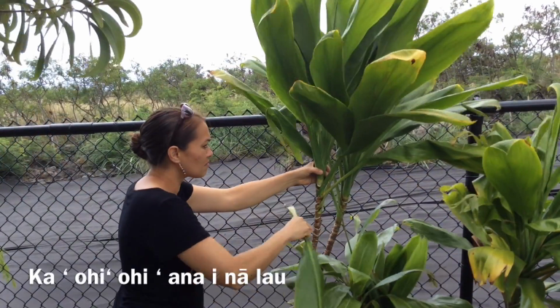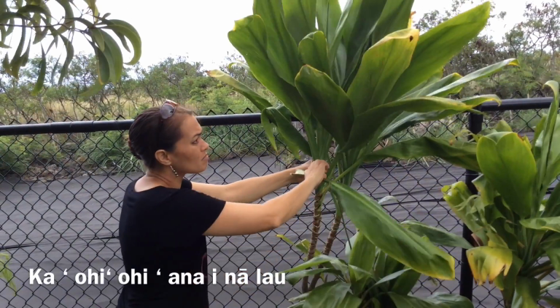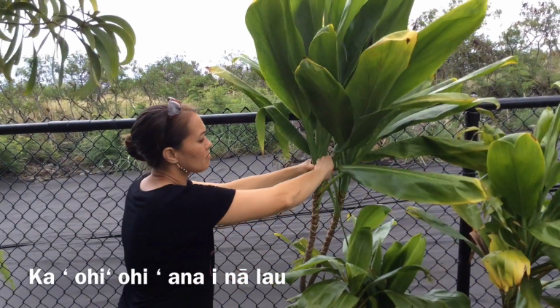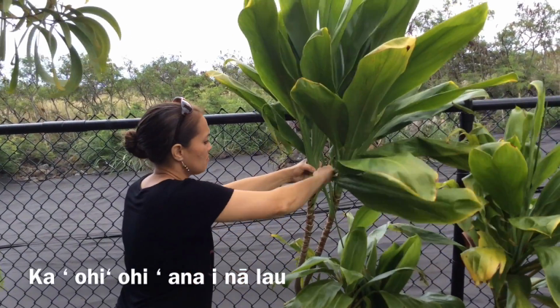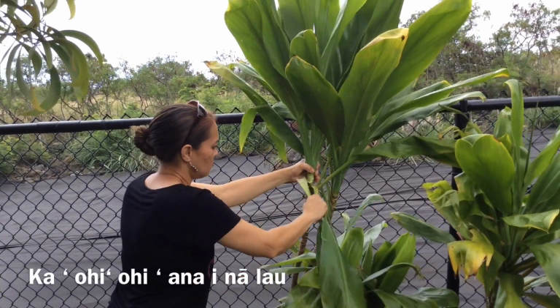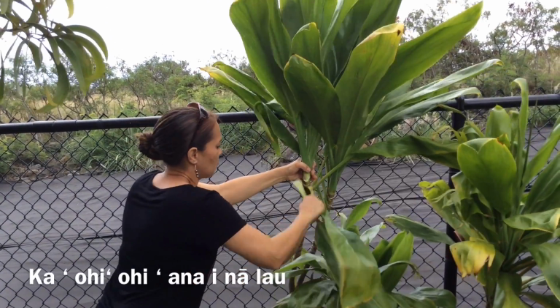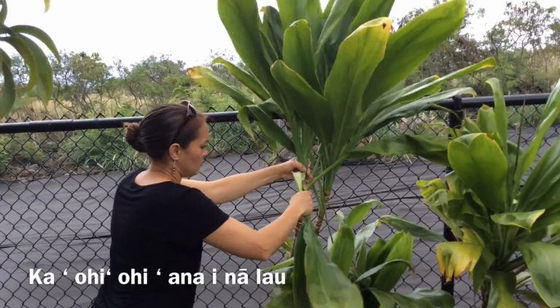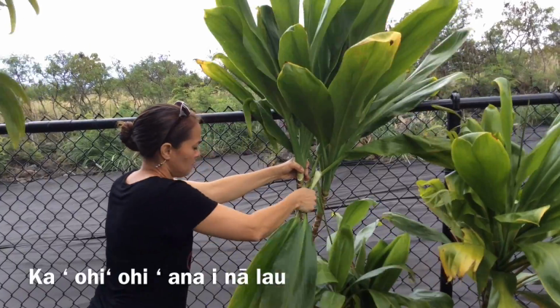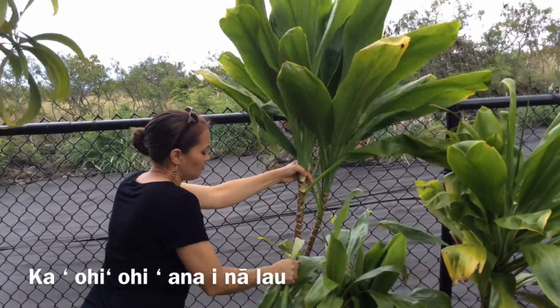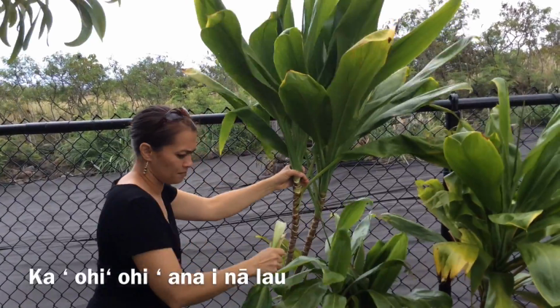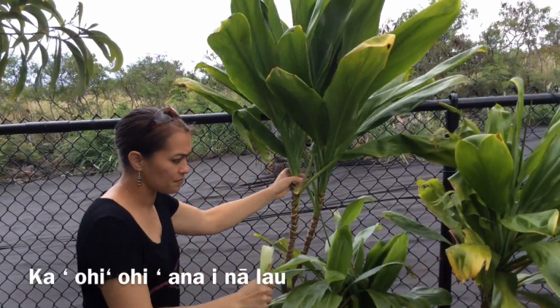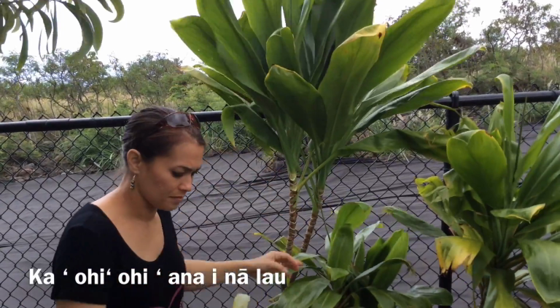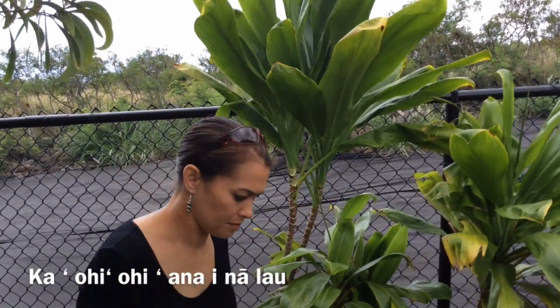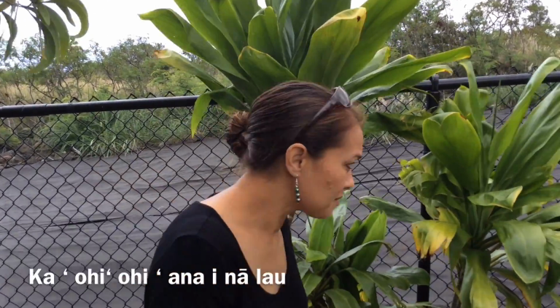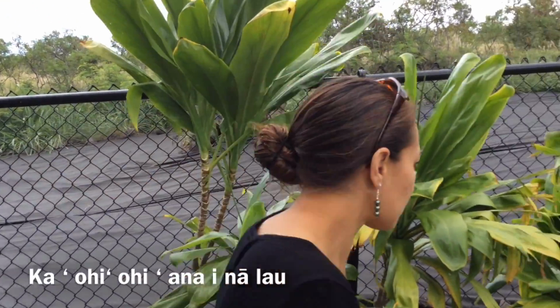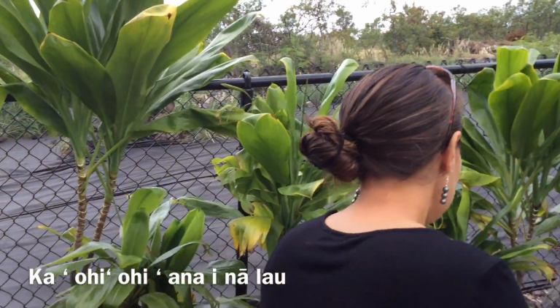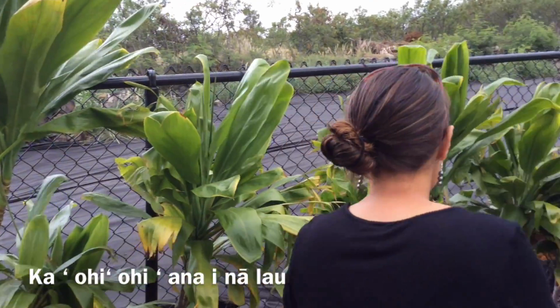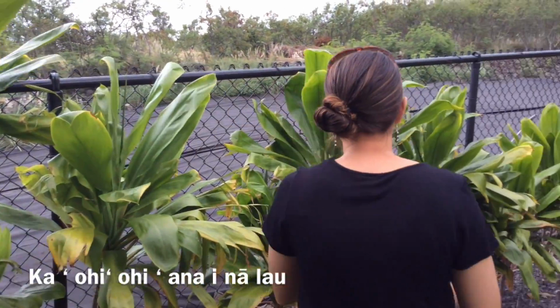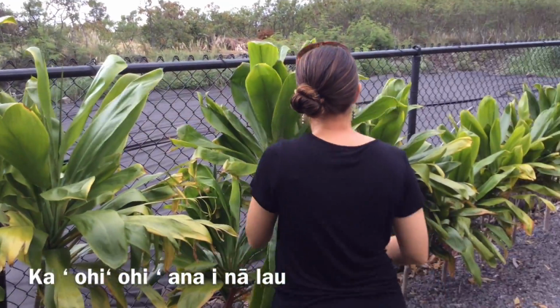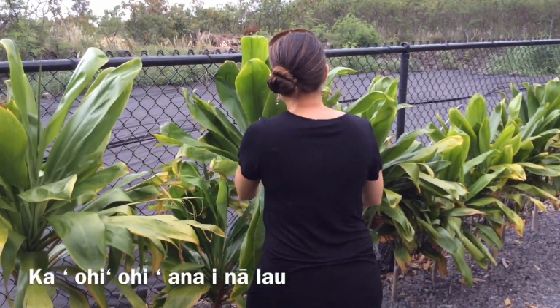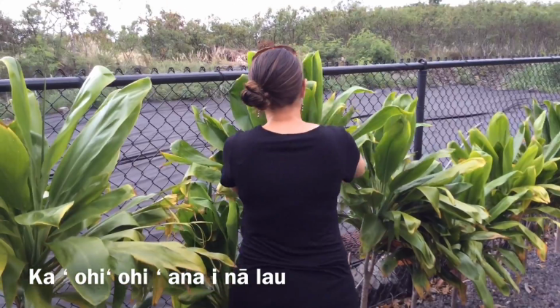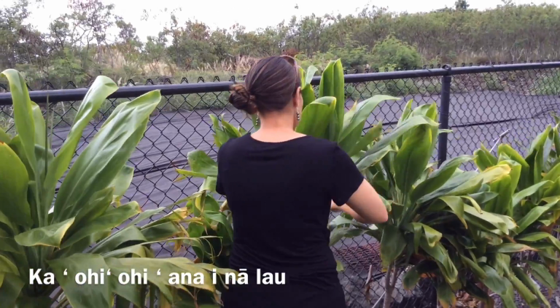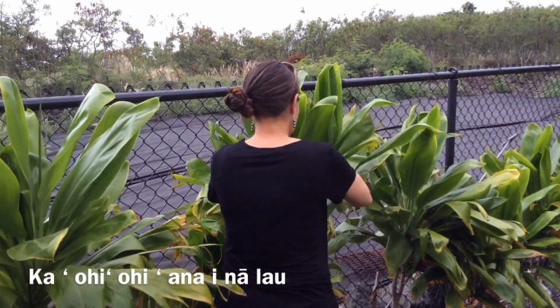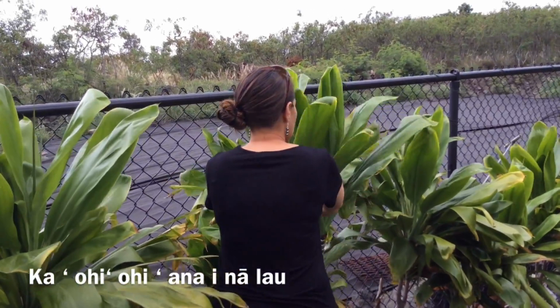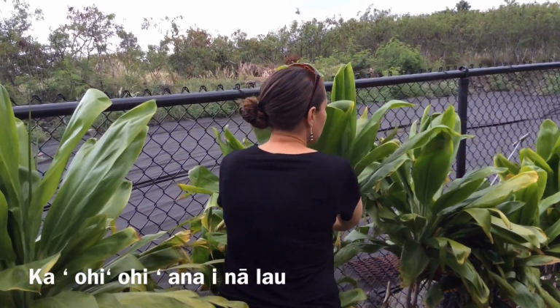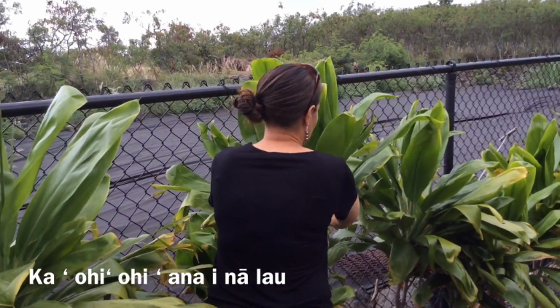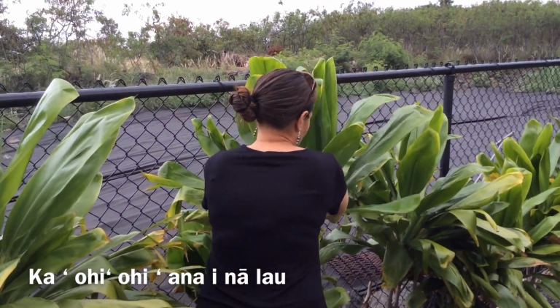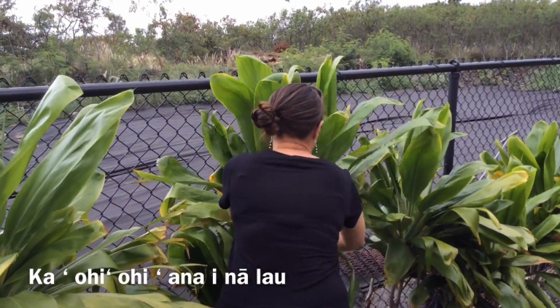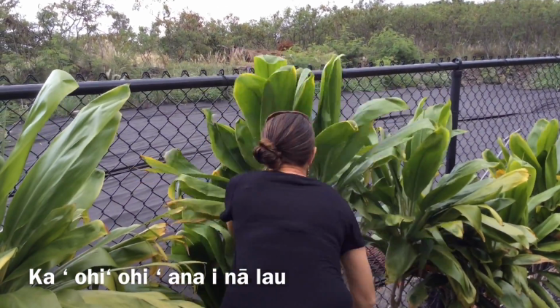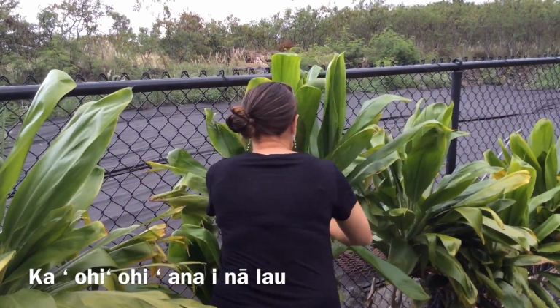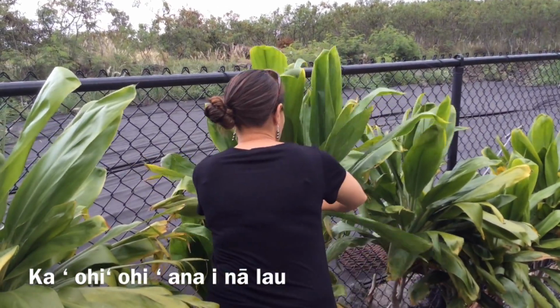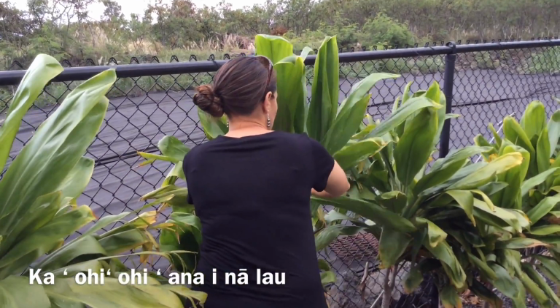As you're gathering tea leaves, be sure to keep in mind the size of tea leaves you will need for your child. But no worries, as we go on in this video I will be sure to show you how to size the leaves for the skirt.